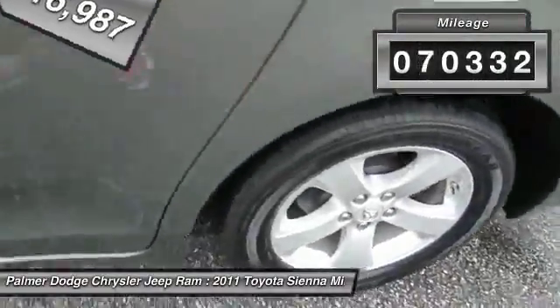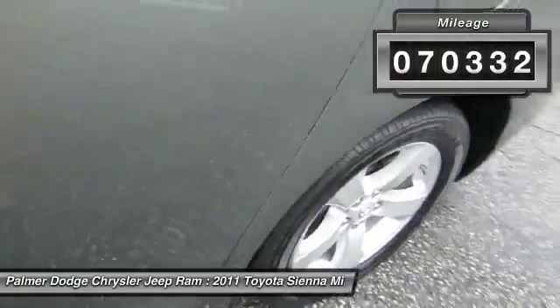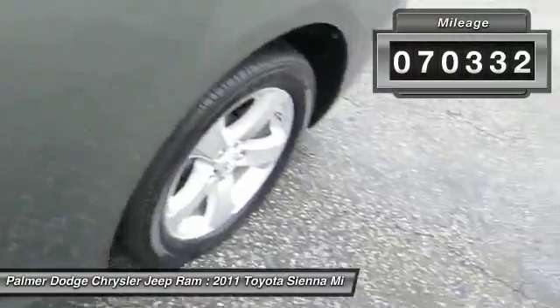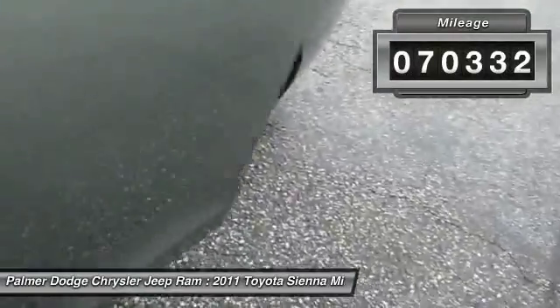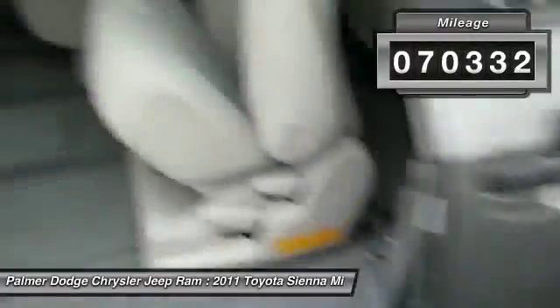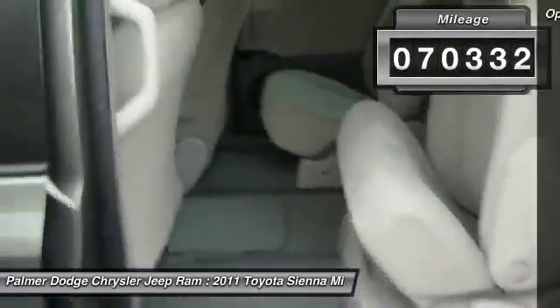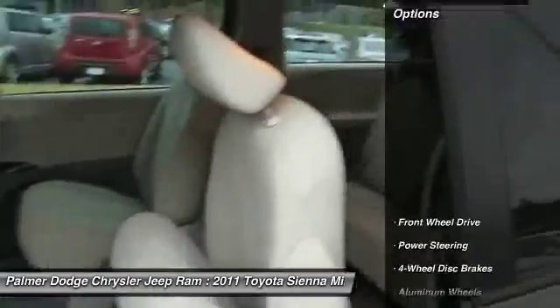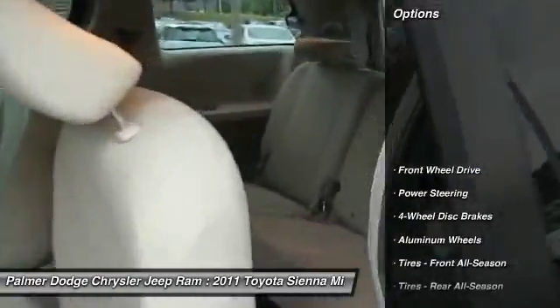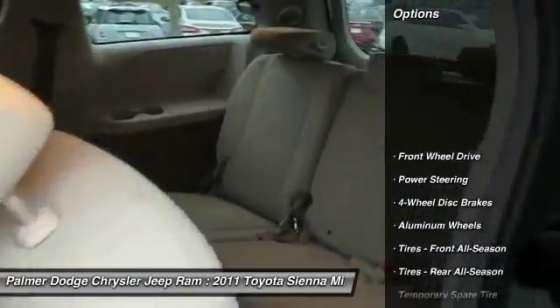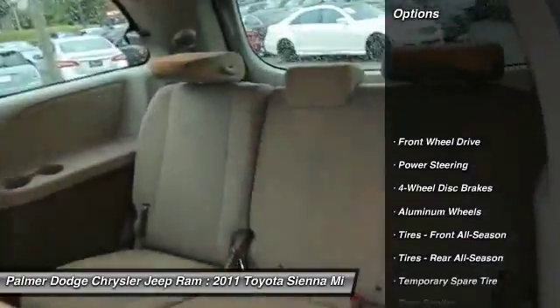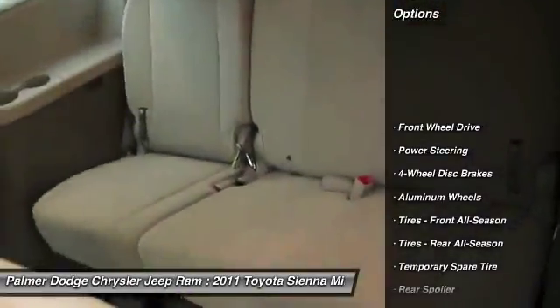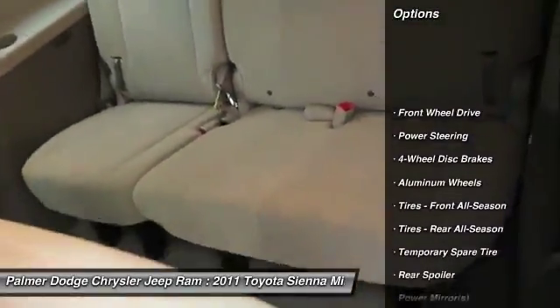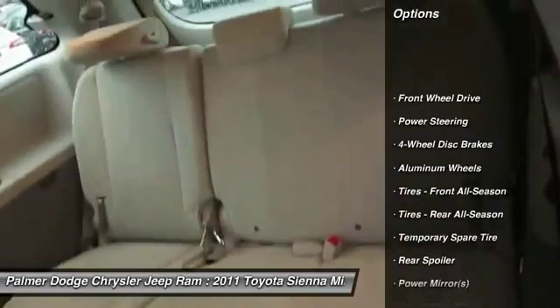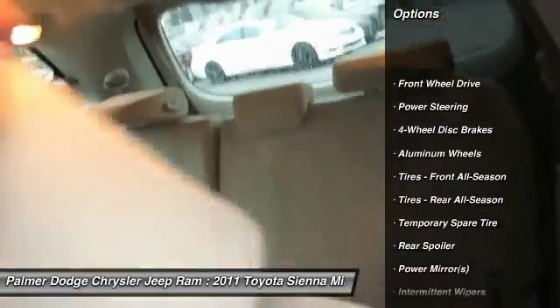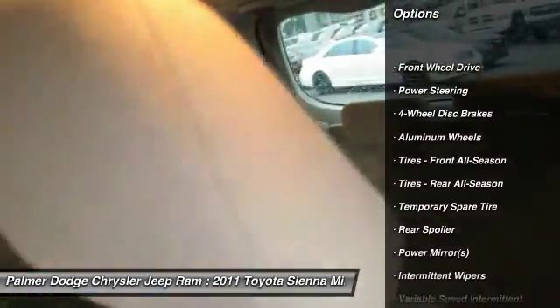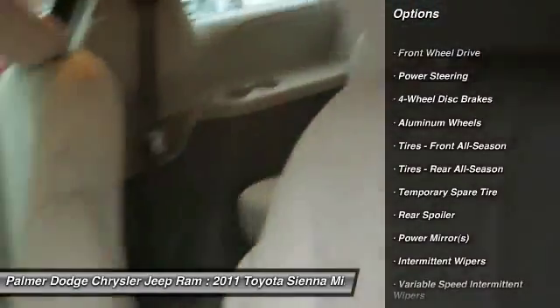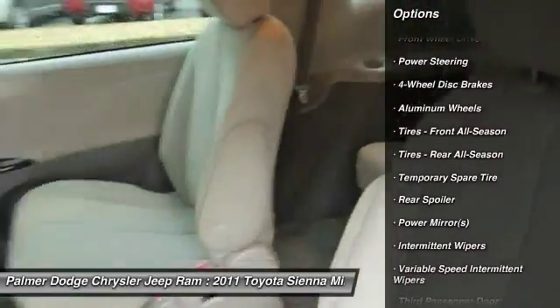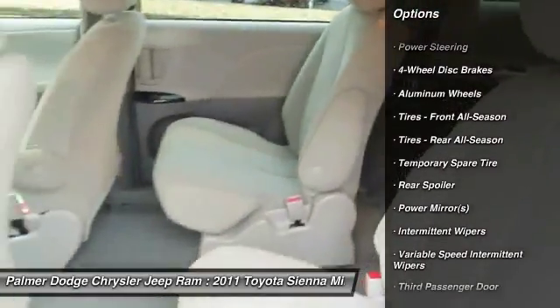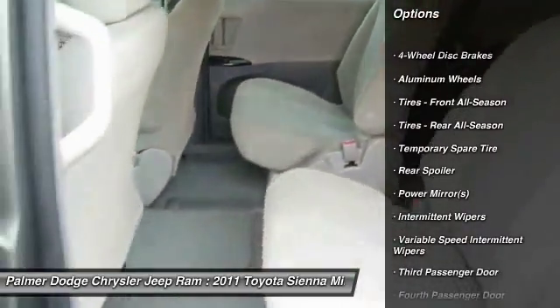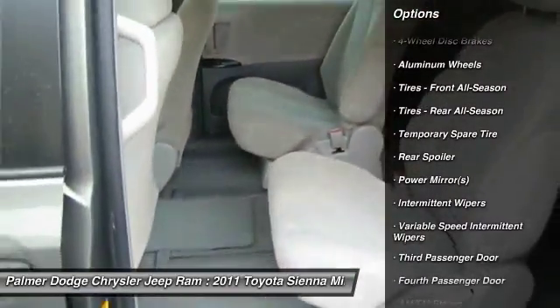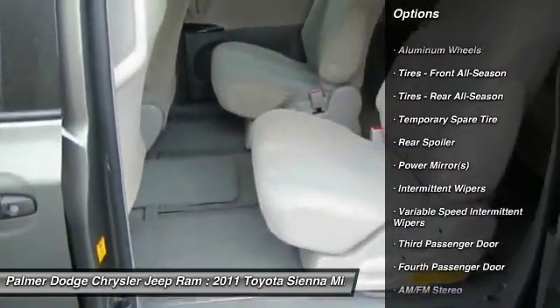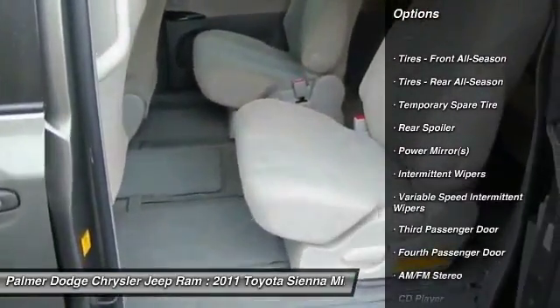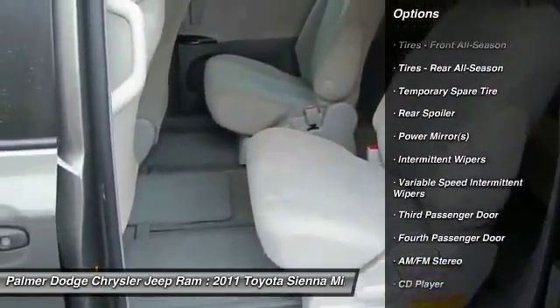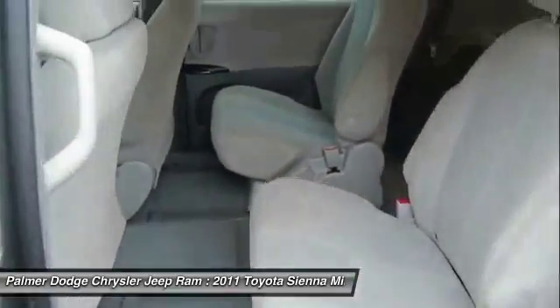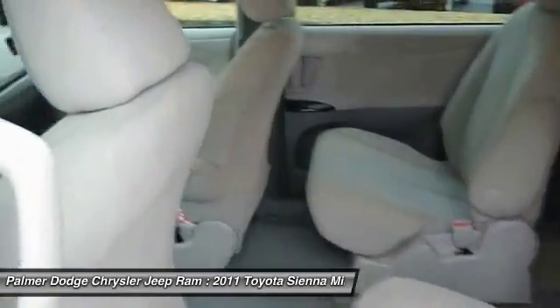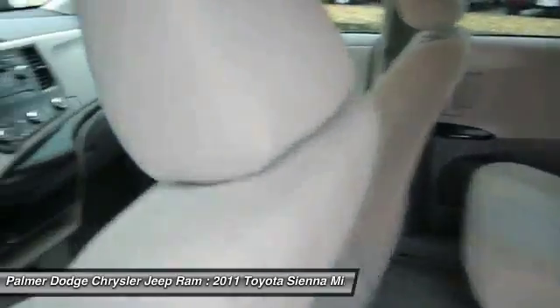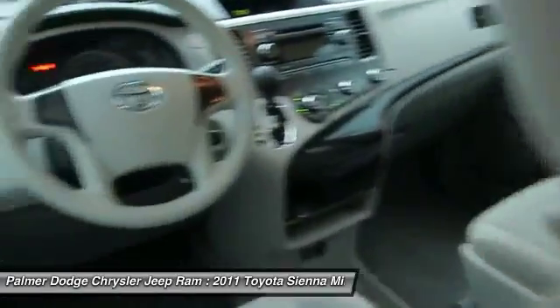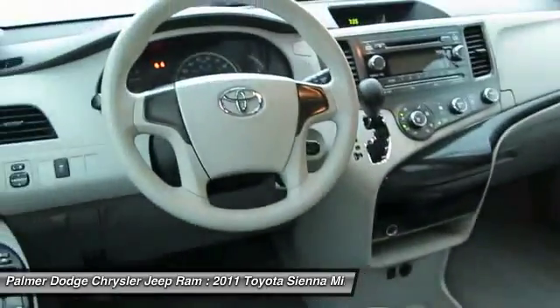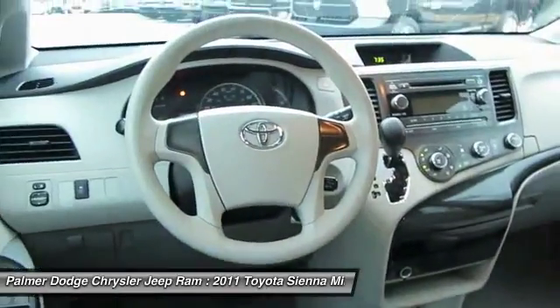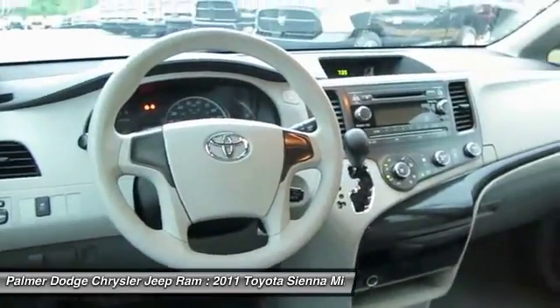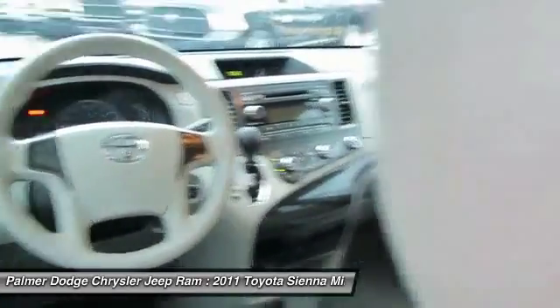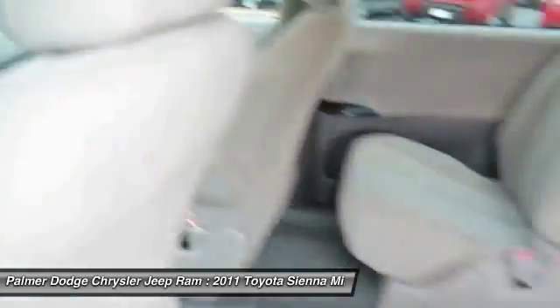Here are some of this vehicle's great options: traction control, anti-lock braking system, keyless entry, stability control, power steering, adjustable steering wheel, driver airbag, aluminum wheels, four-wheel disc brakes, and cruise control.